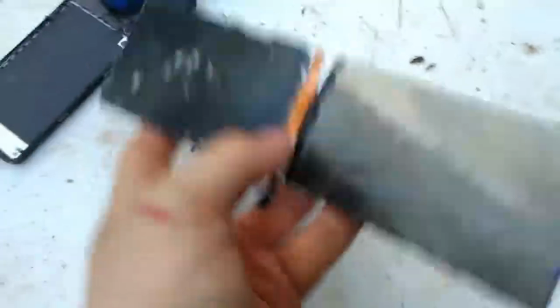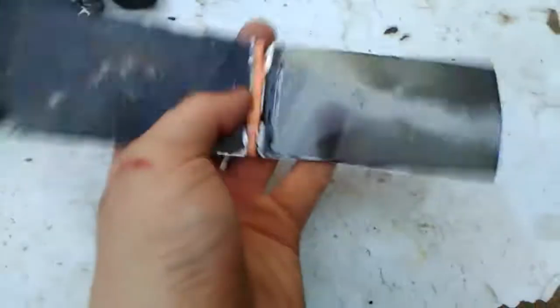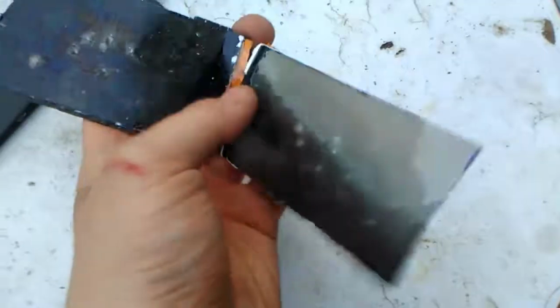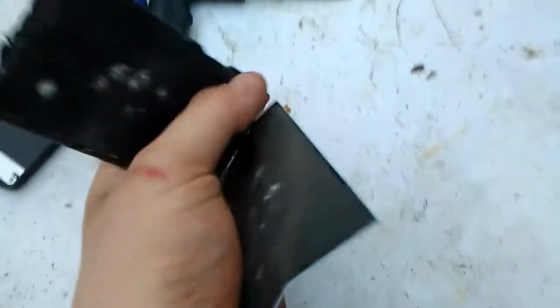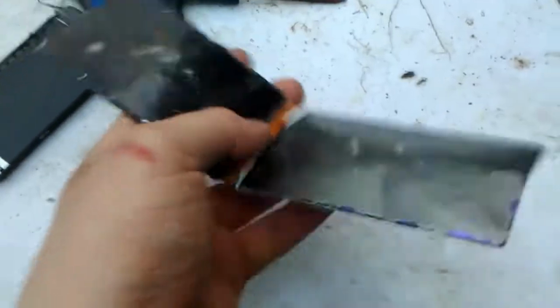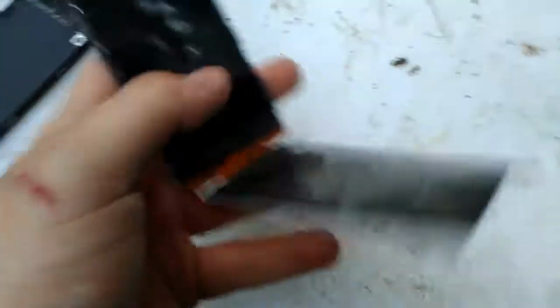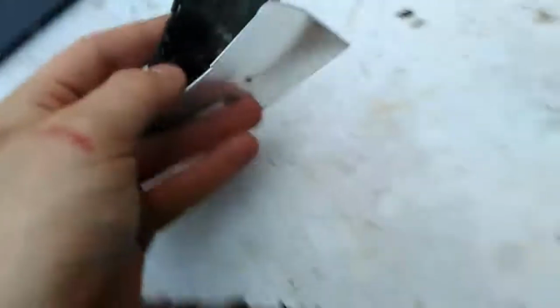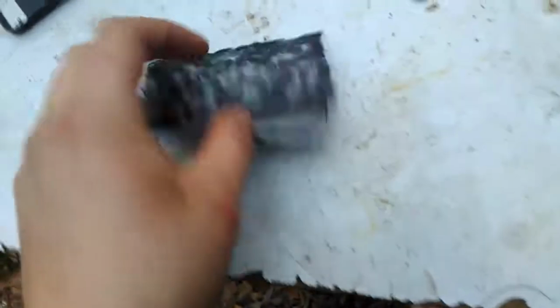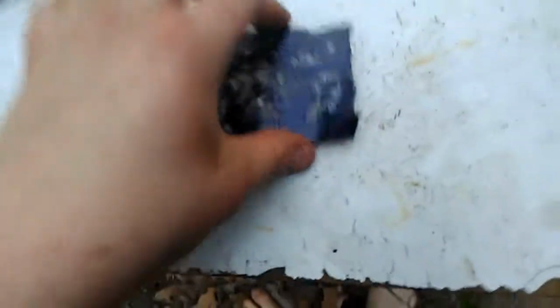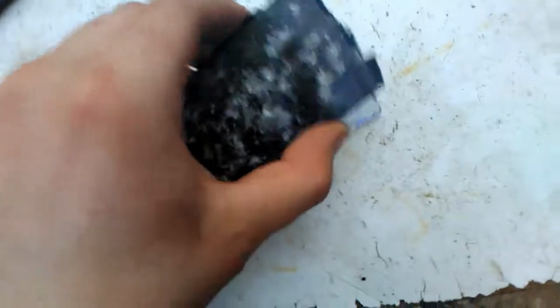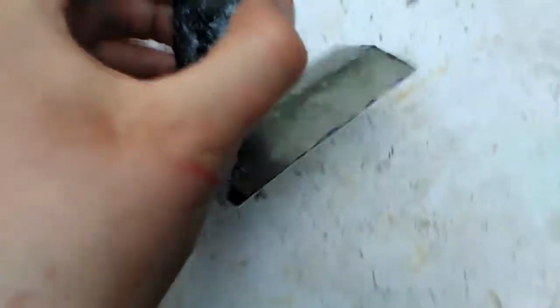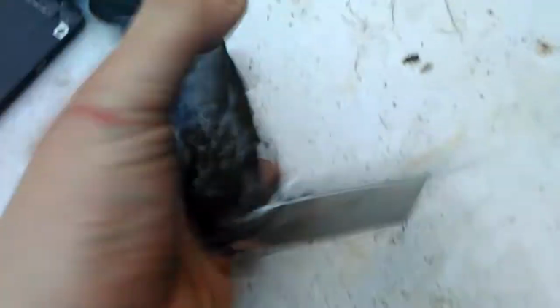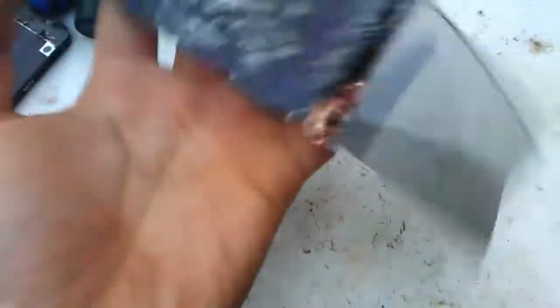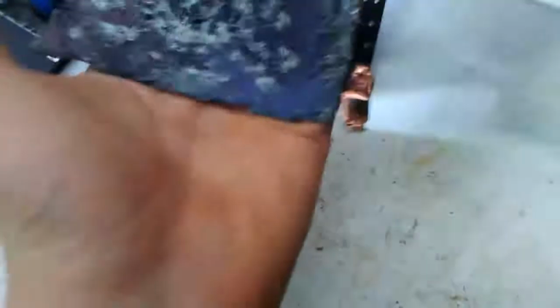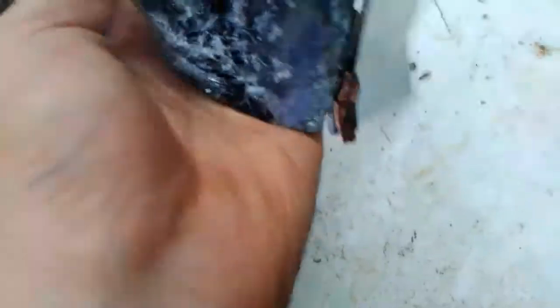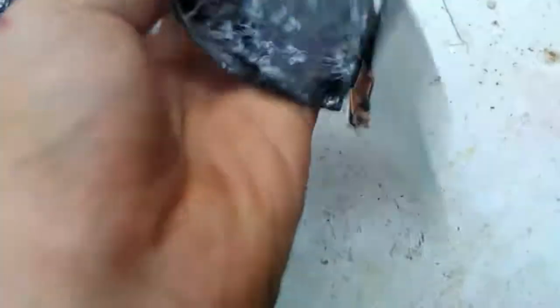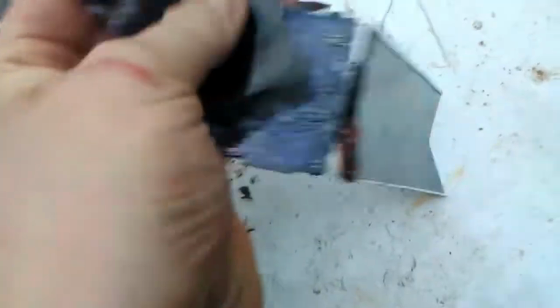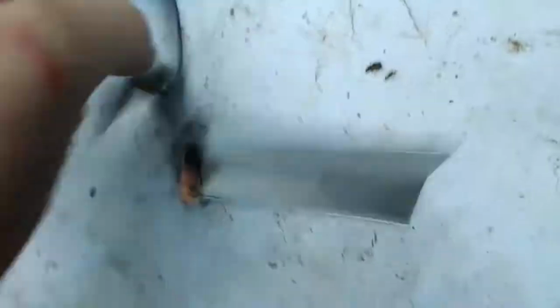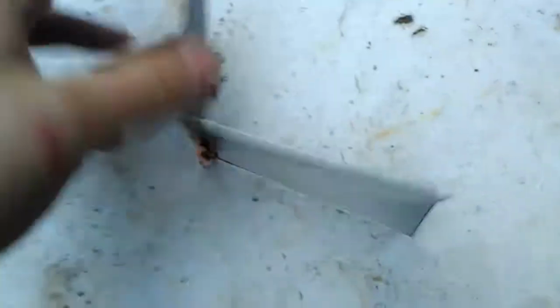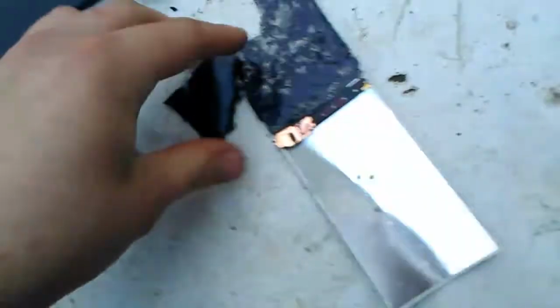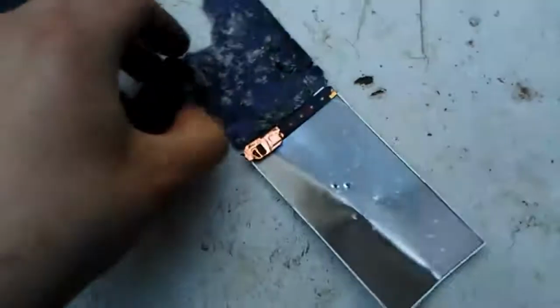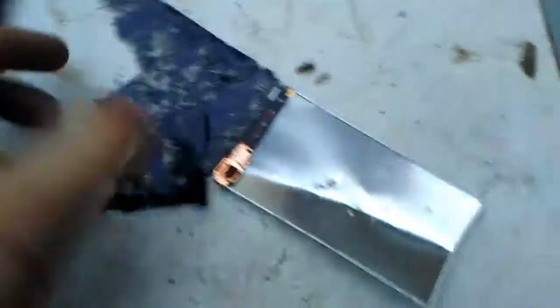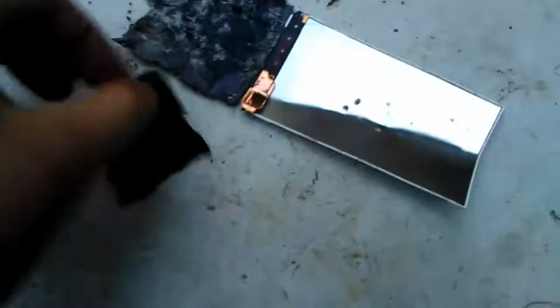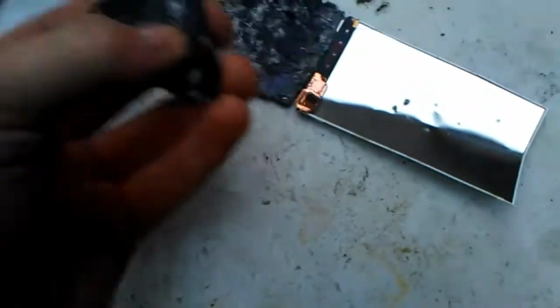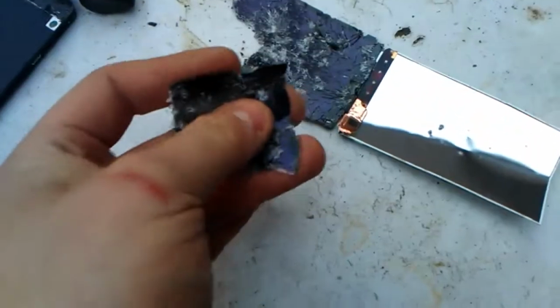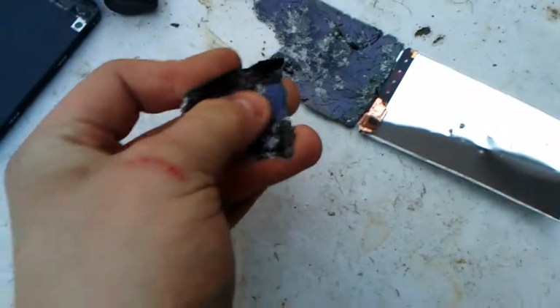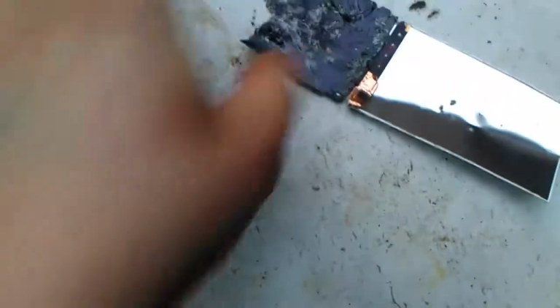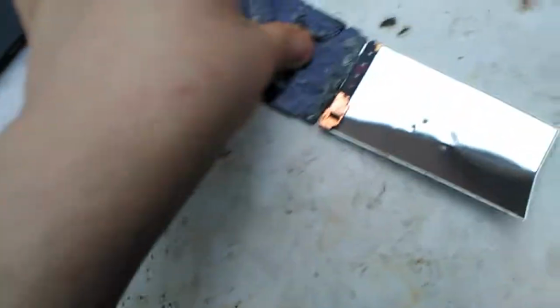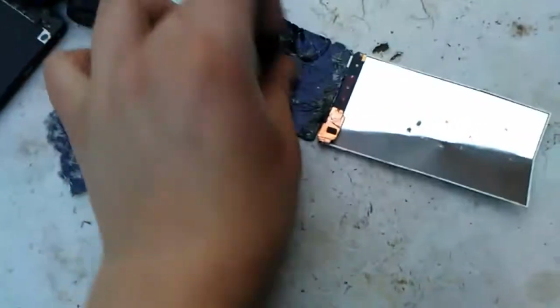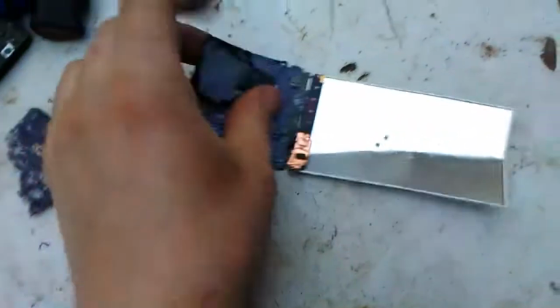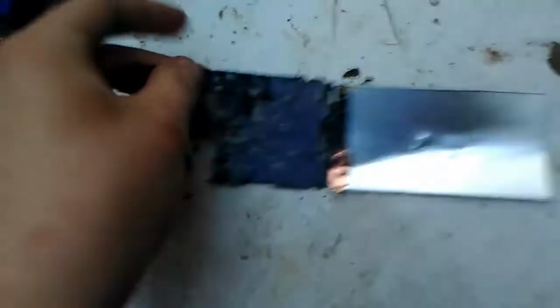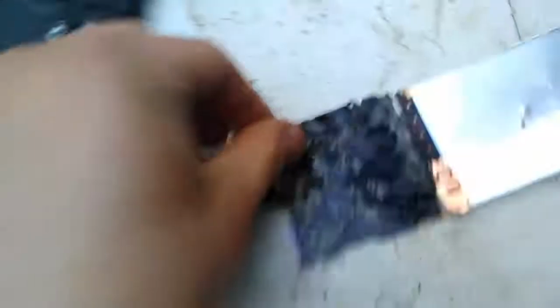Welcome to part 2. I got cut off in part 1, so... Now that we have that back part off, just chip away the glass by bending and breaking it like so.